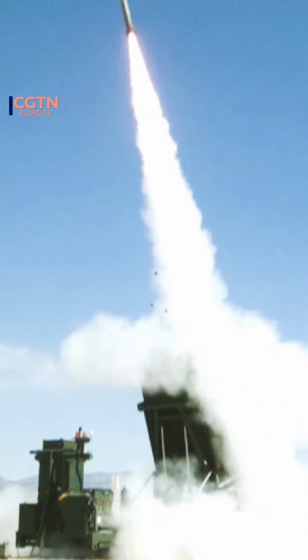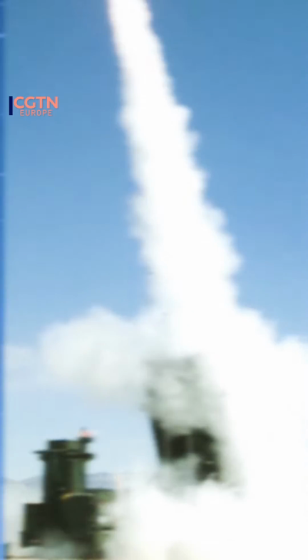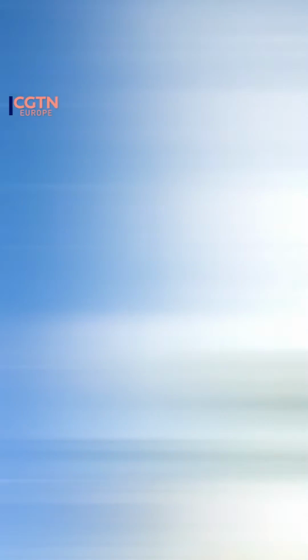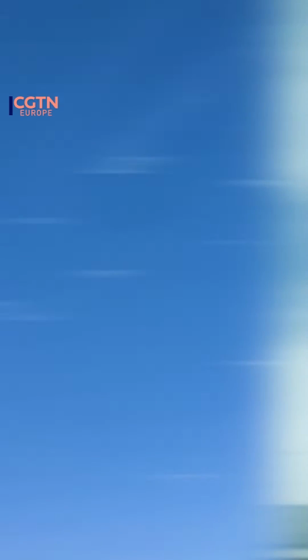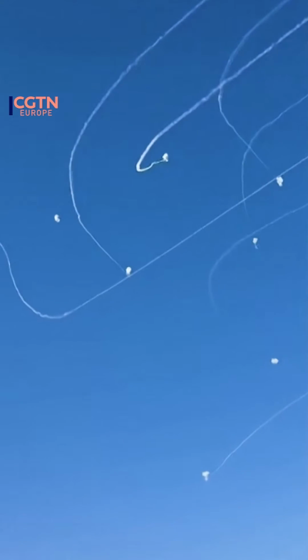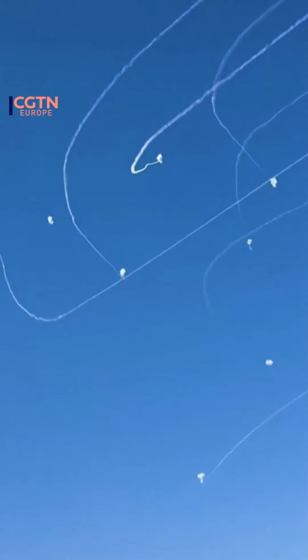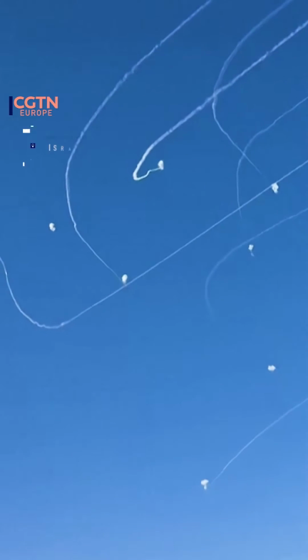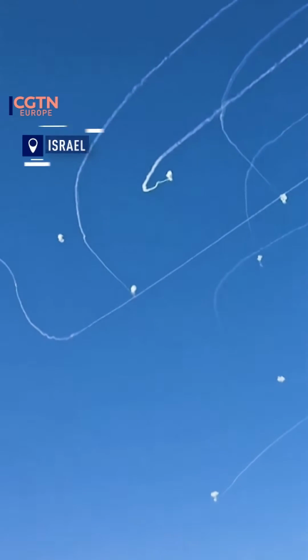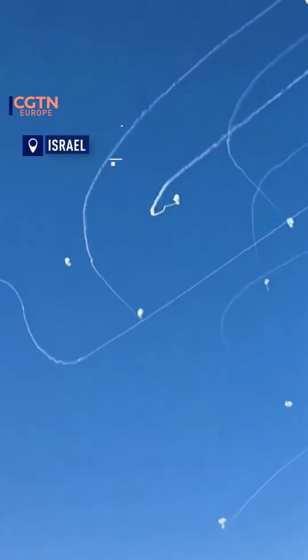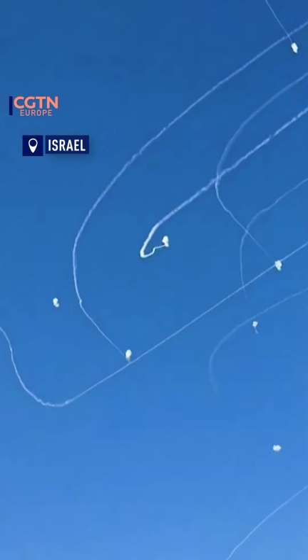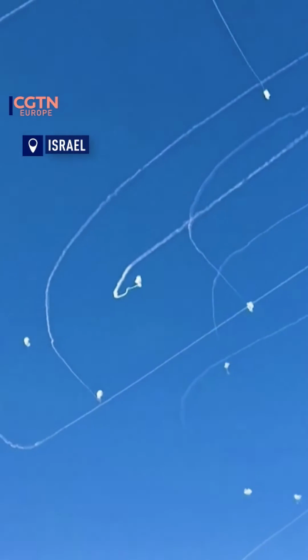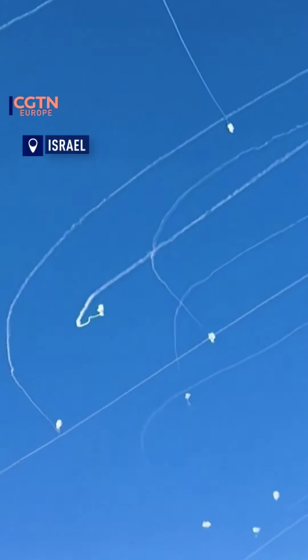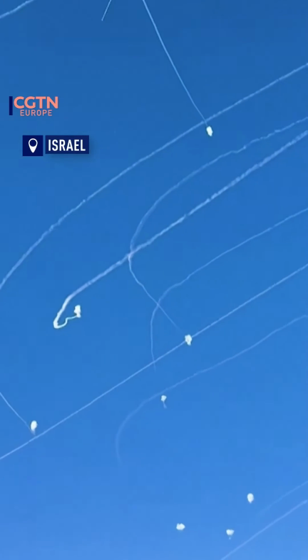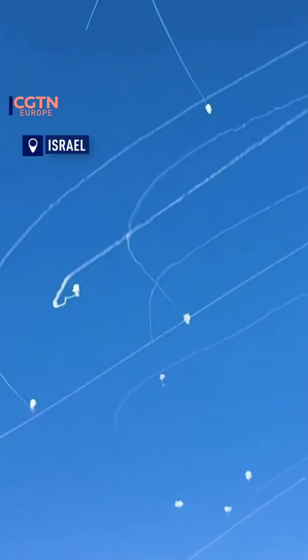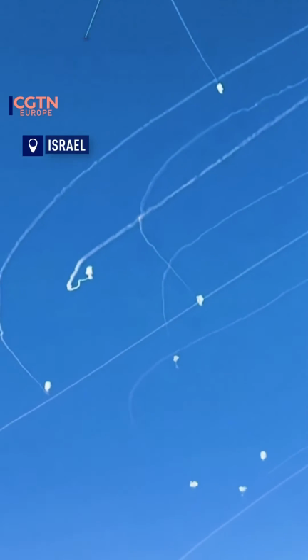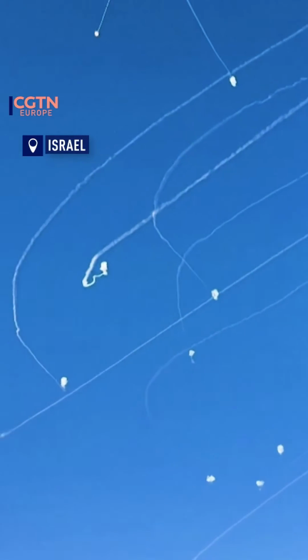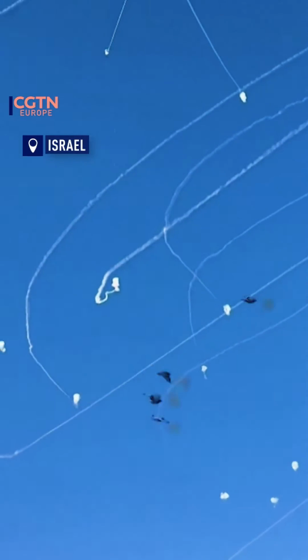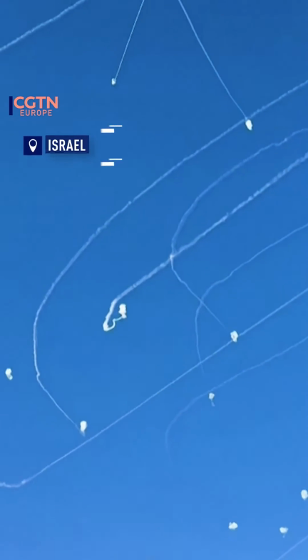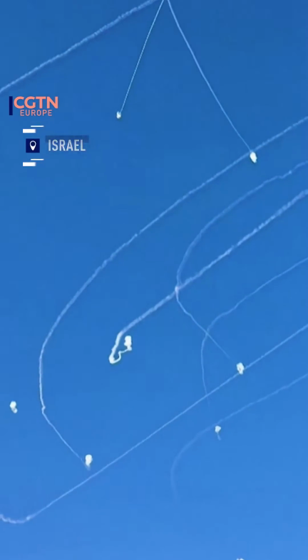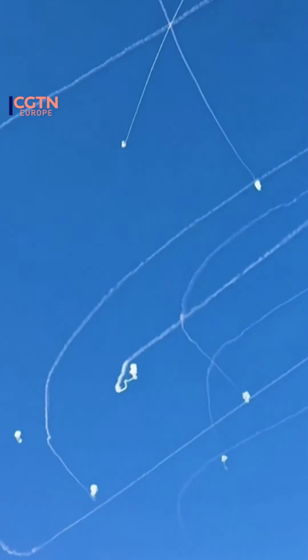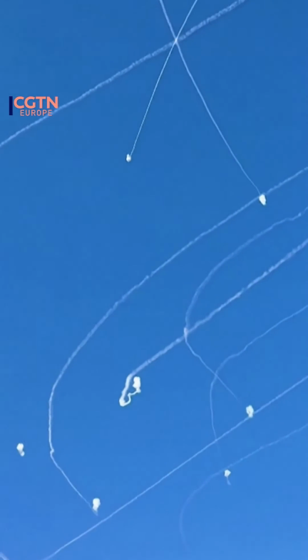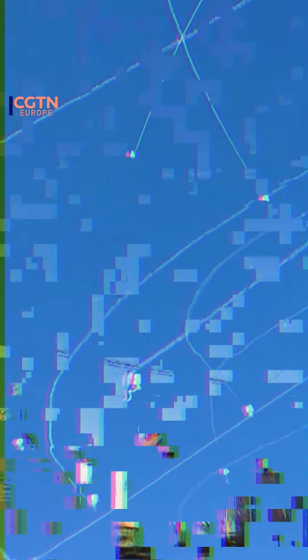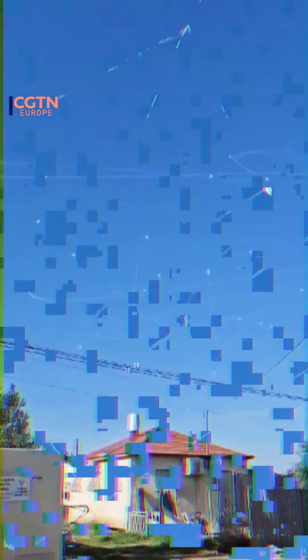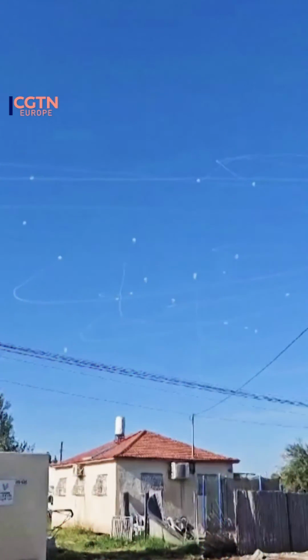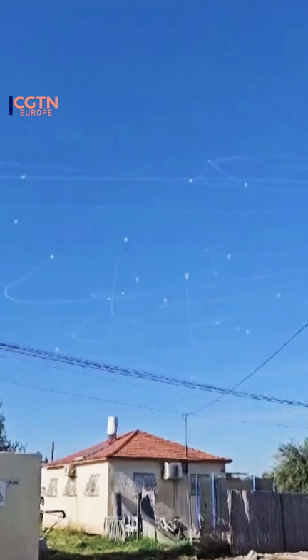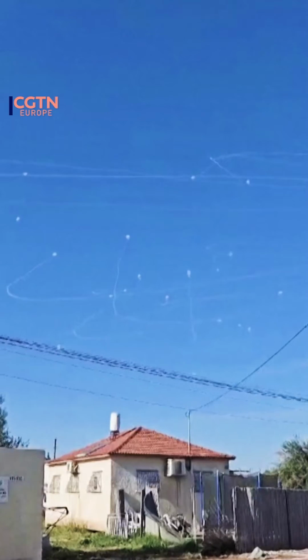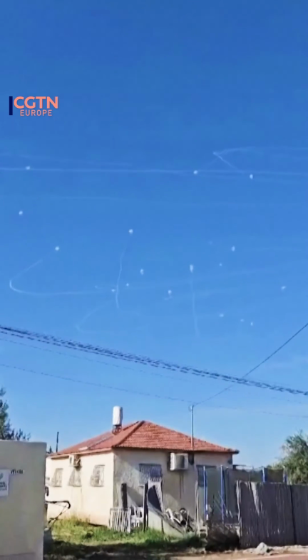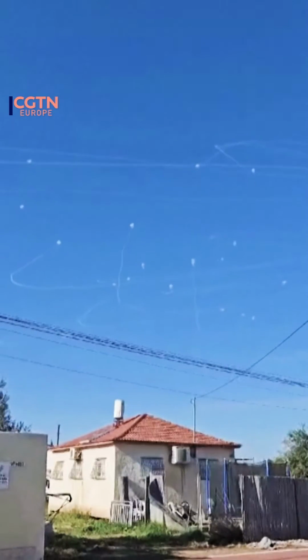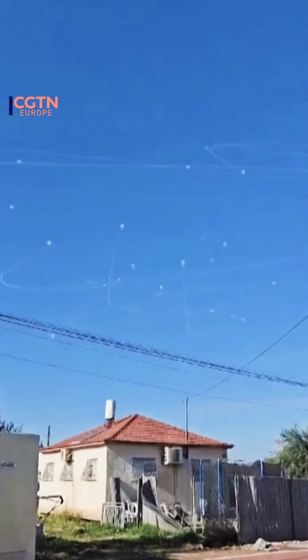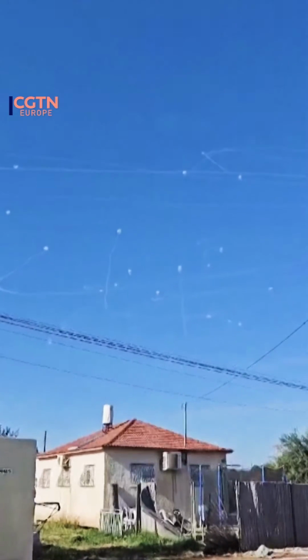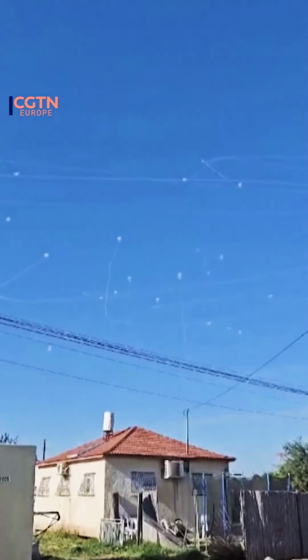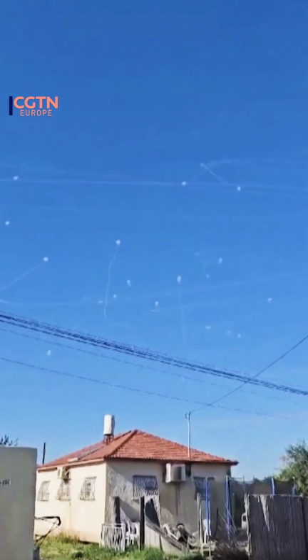In recent footage, Israel's Iron Dome anti-missile system has showcased effectively intercepting missiles launched from the Gaza Strip. Israel has heavily relied on the Iron Dome system for years, especially during attacks by Hamas.